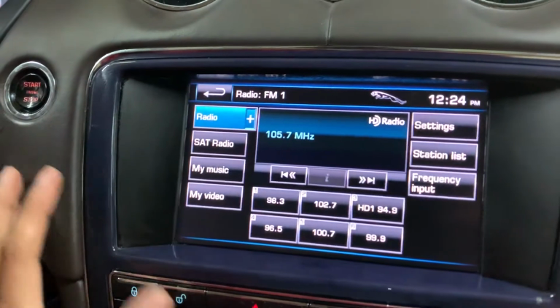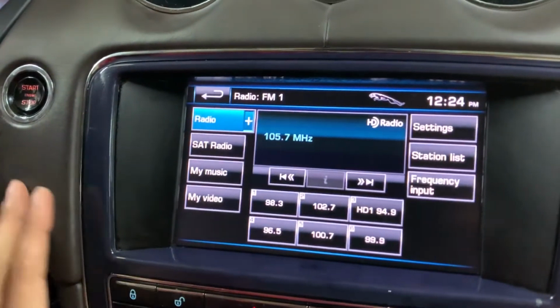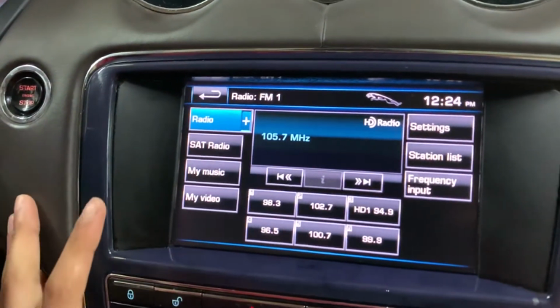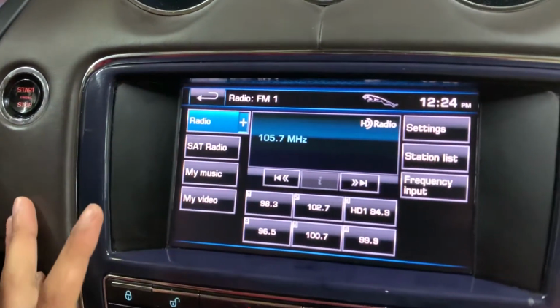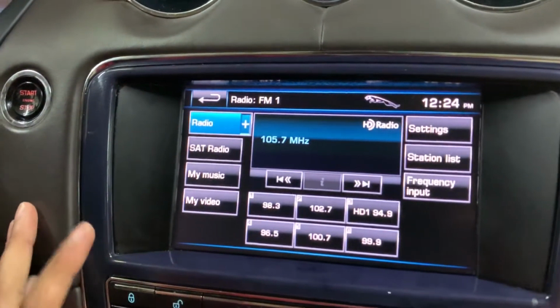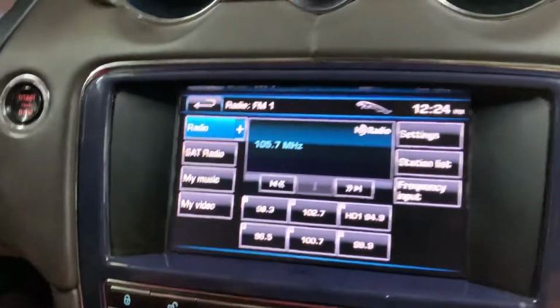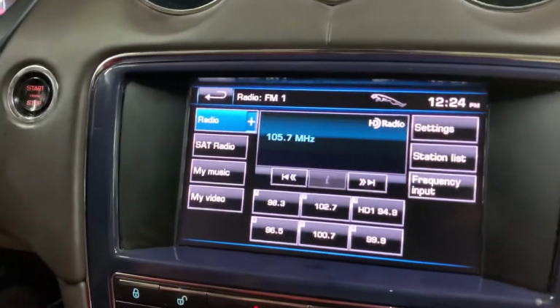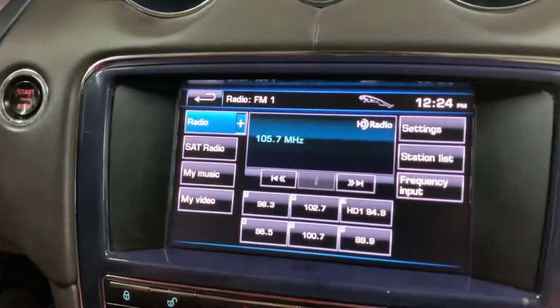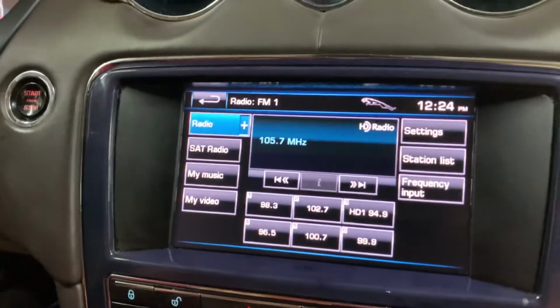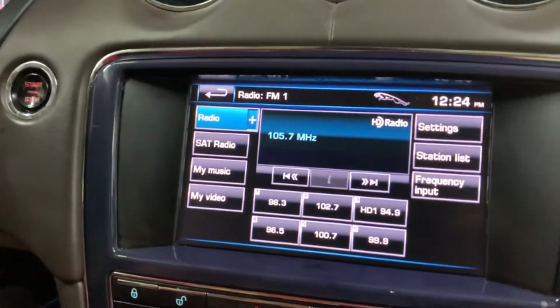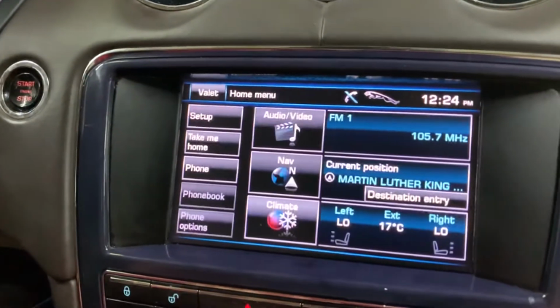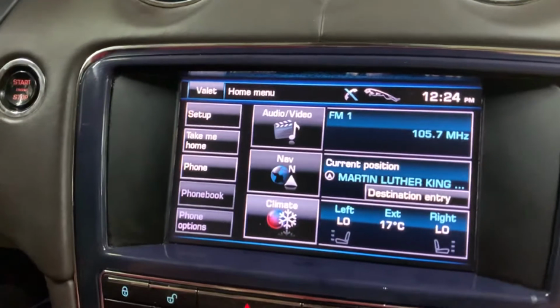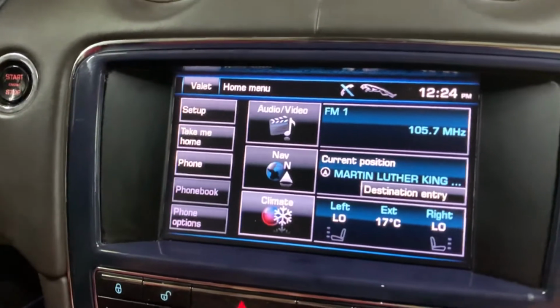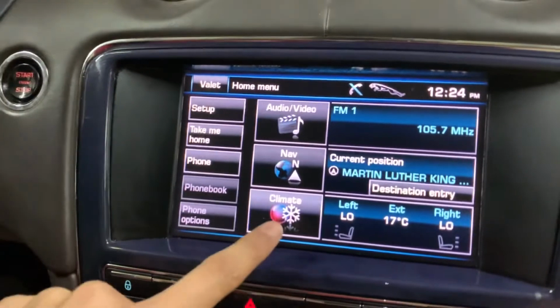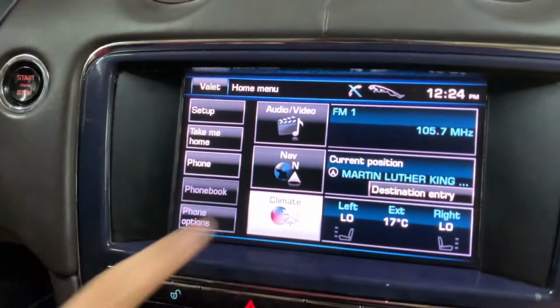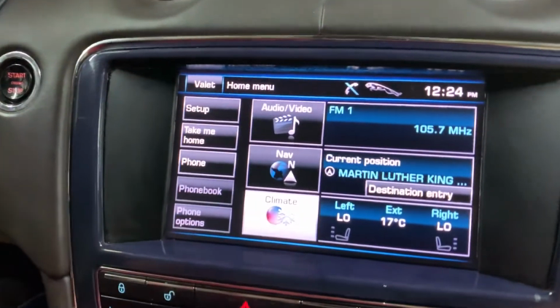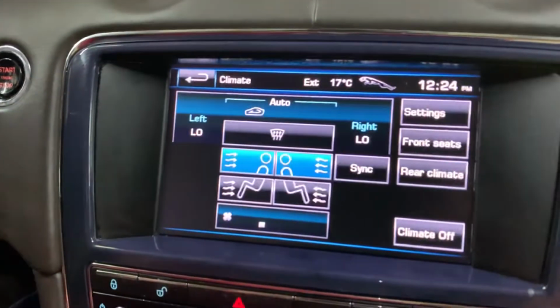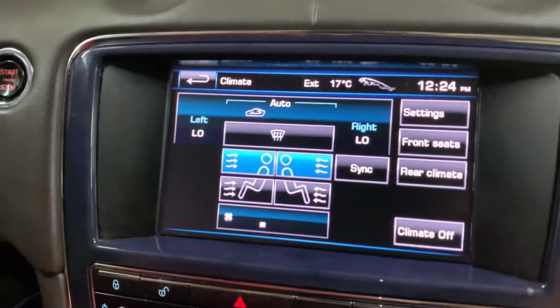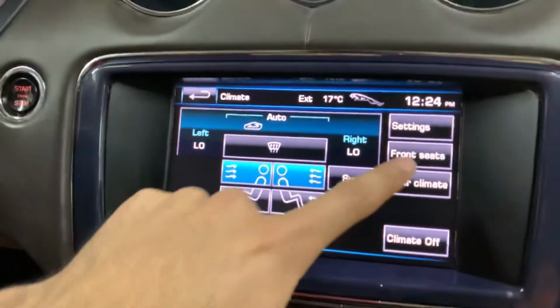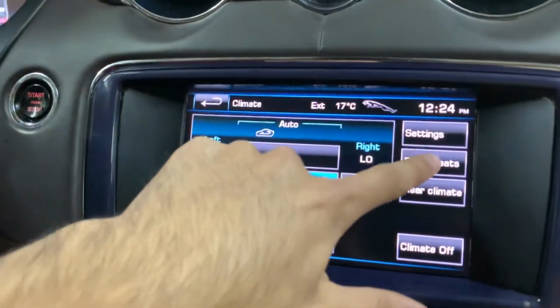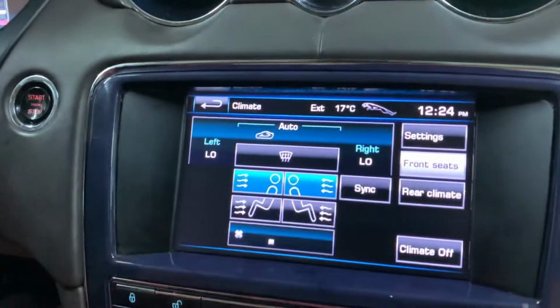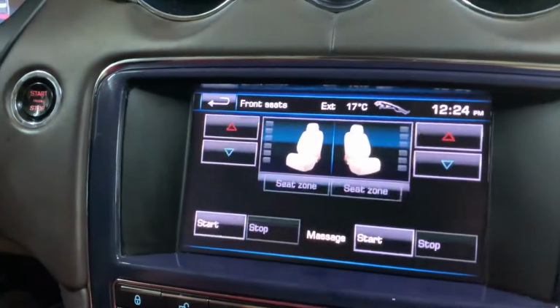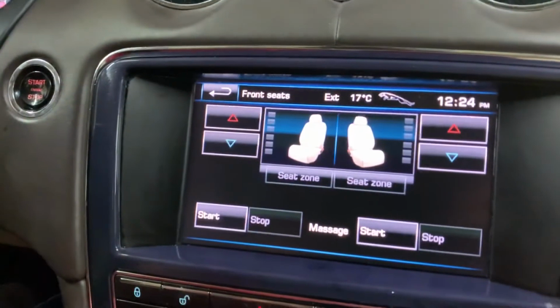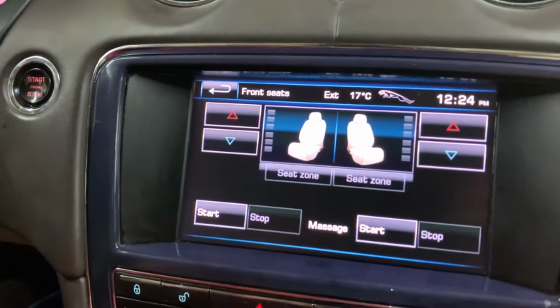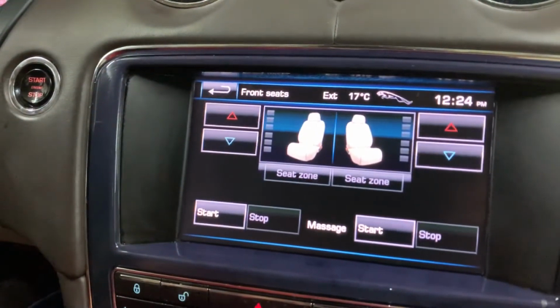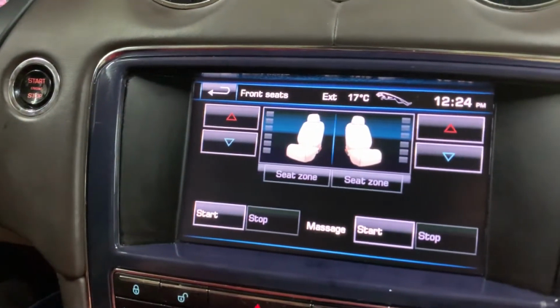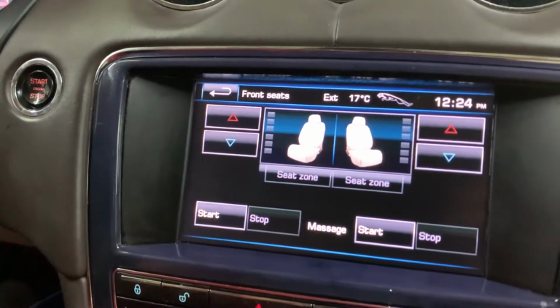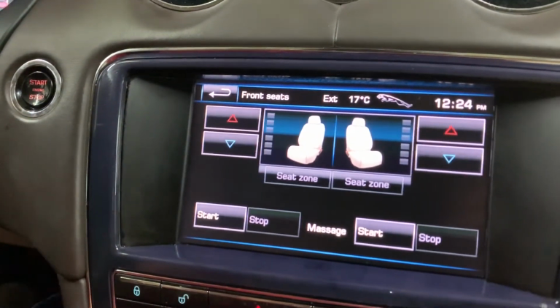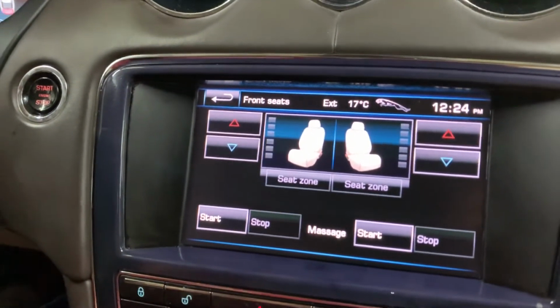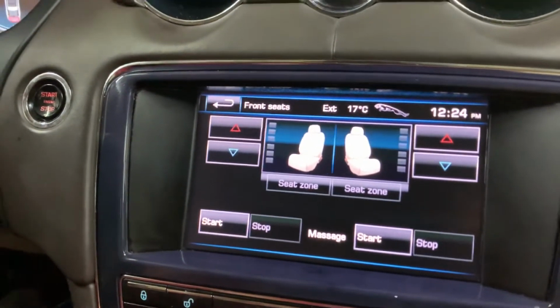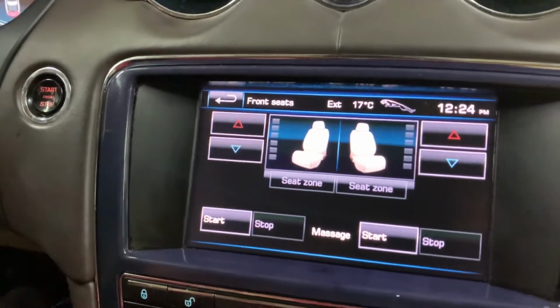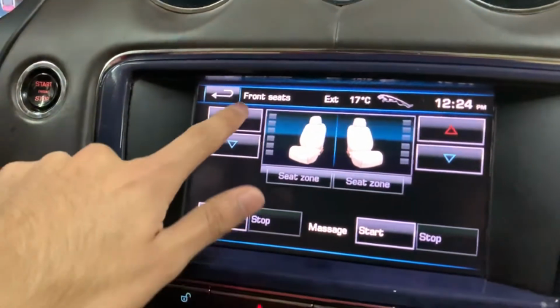Now let's go to the menu. There you go — you have your climate settings. You also have heating seats and cooling seats for both front and rear seats, and those are working as well.